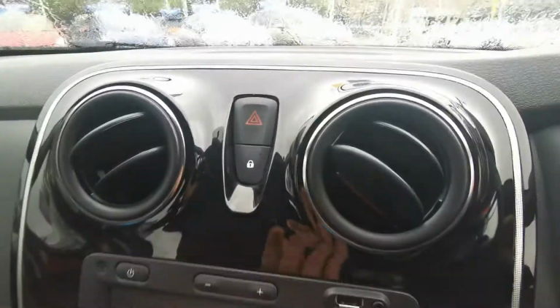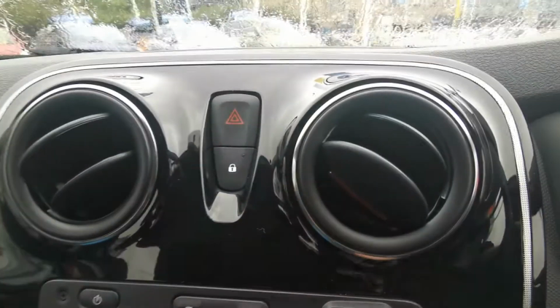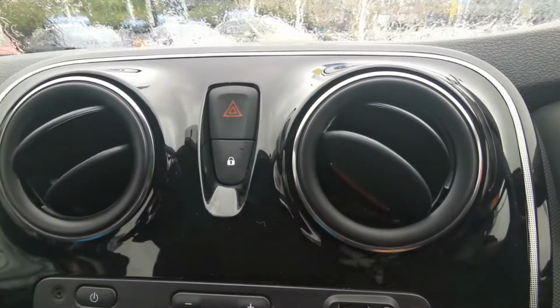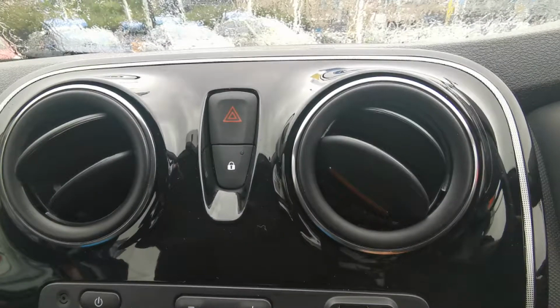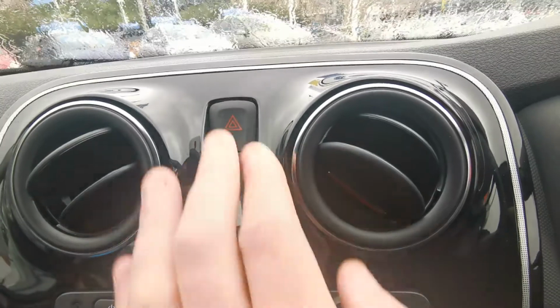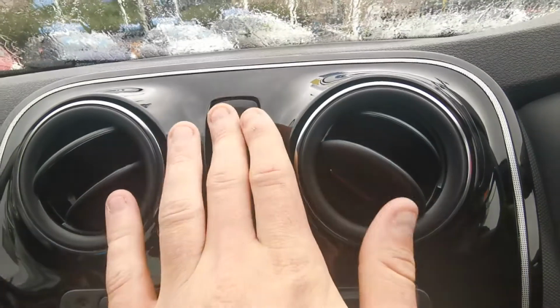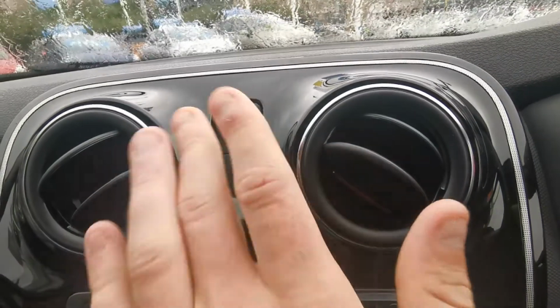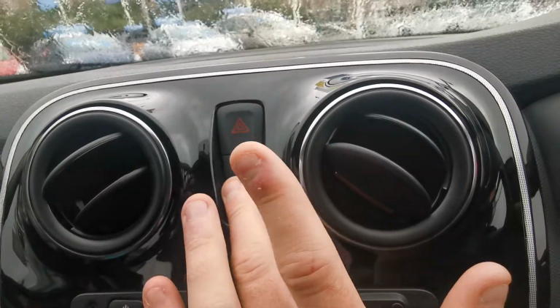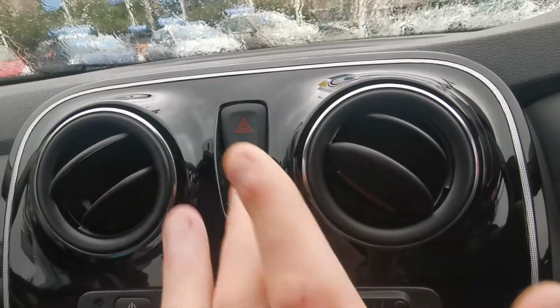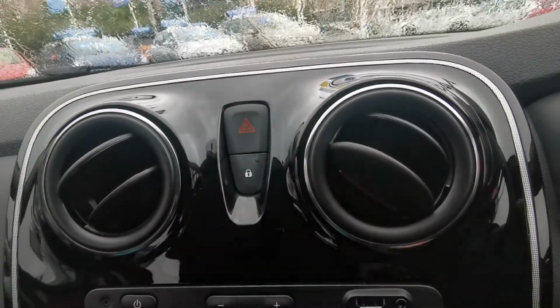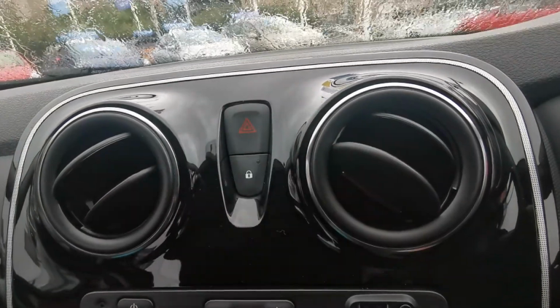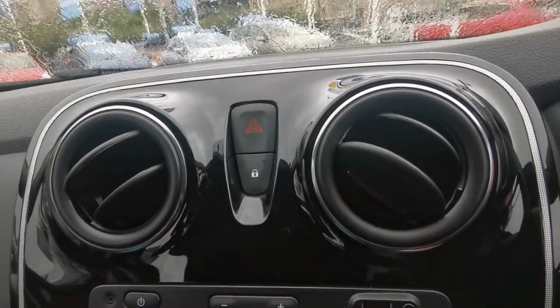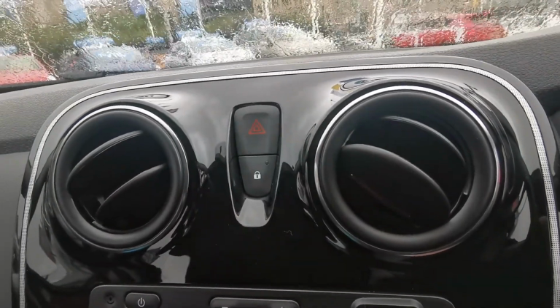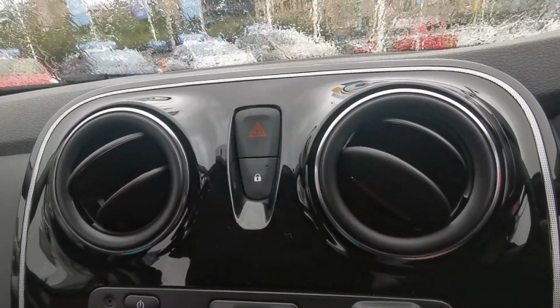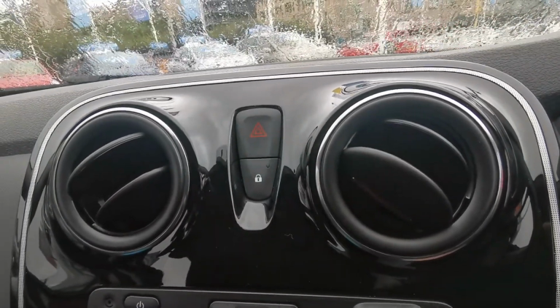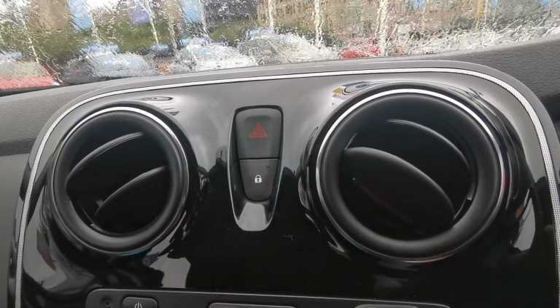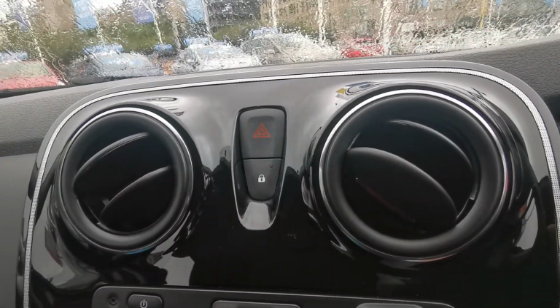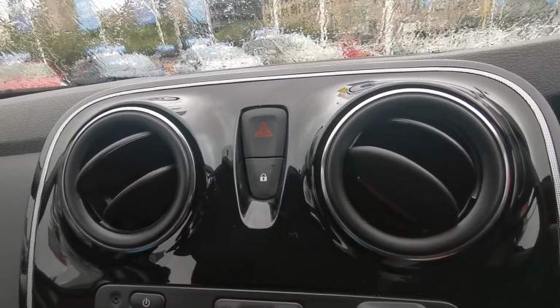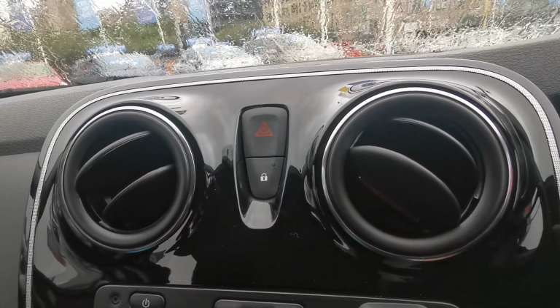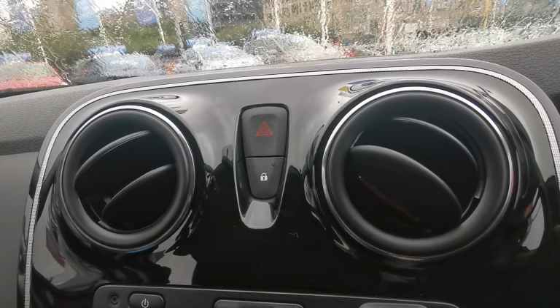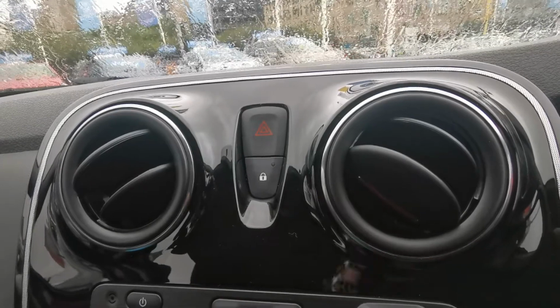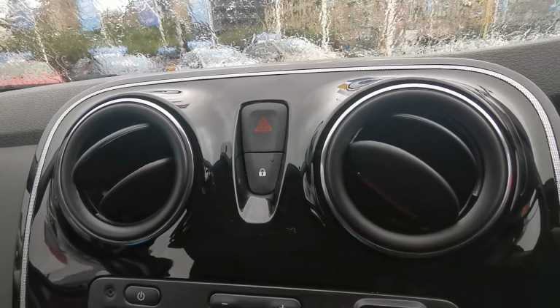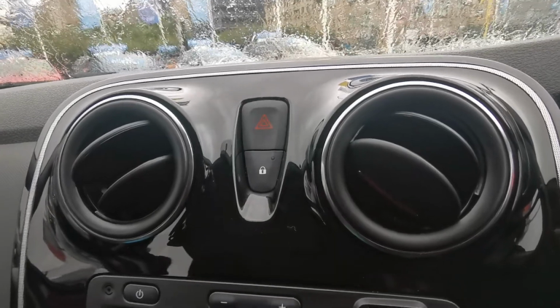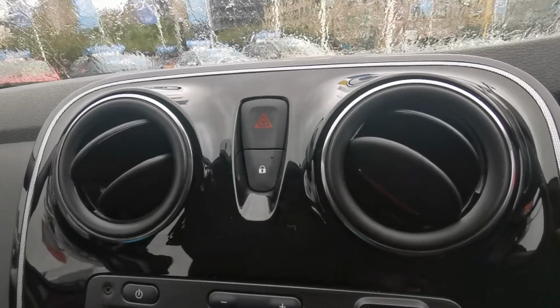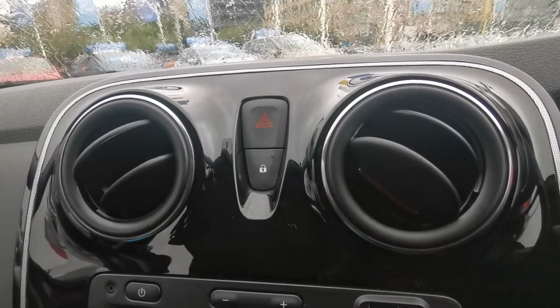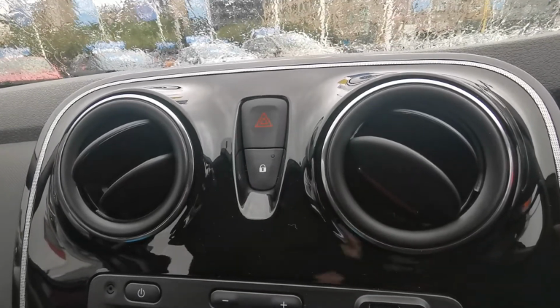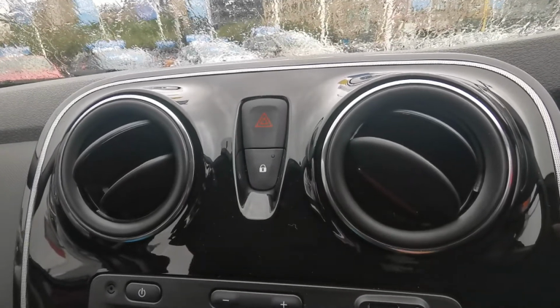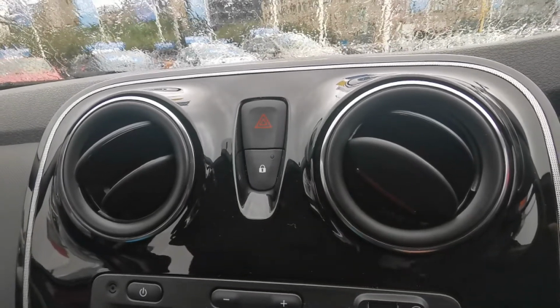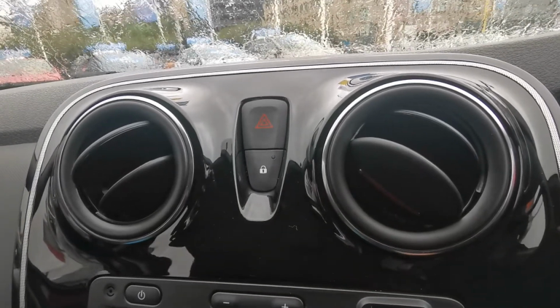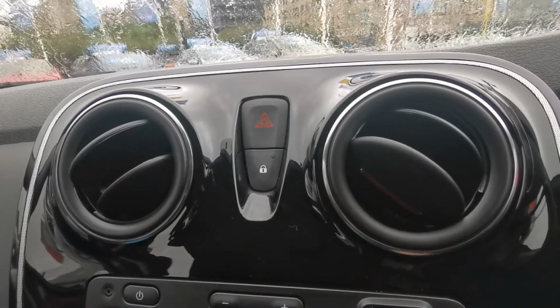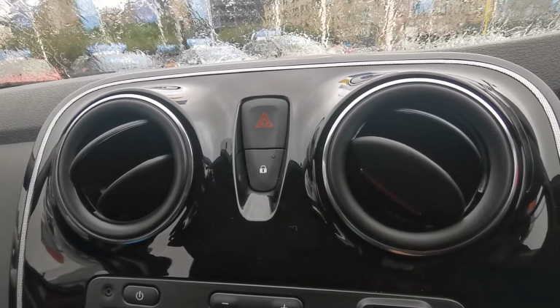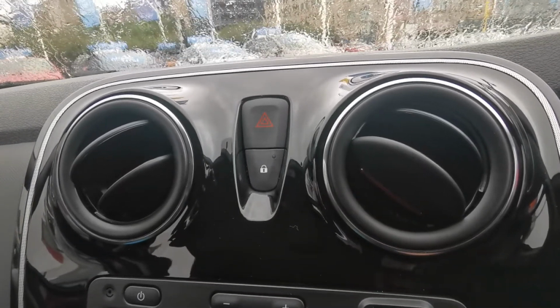Up here we've got your hazard warning lights, and we've also got your central locking. The car will automatically lock itself as you set off — I think it gets to about 5-10 miles an hour and then it locks itself.